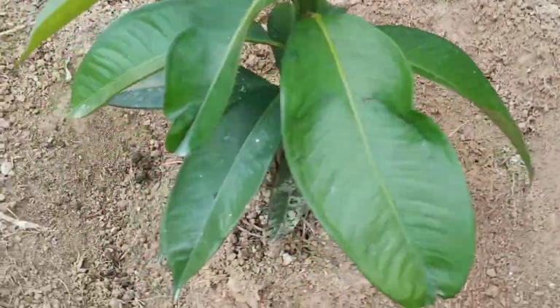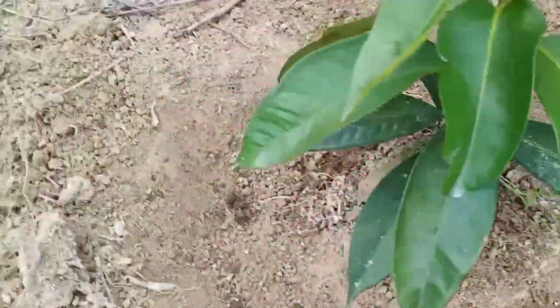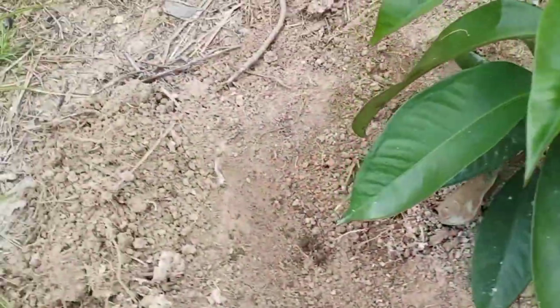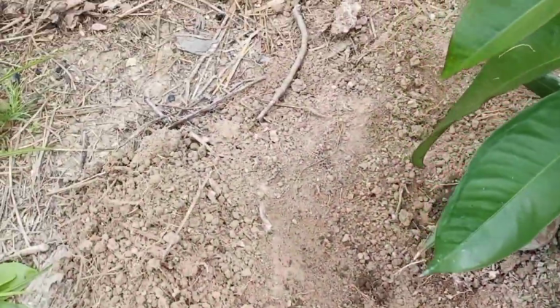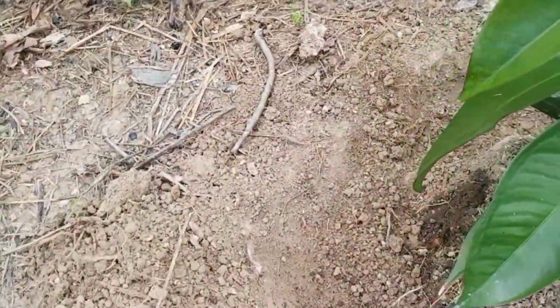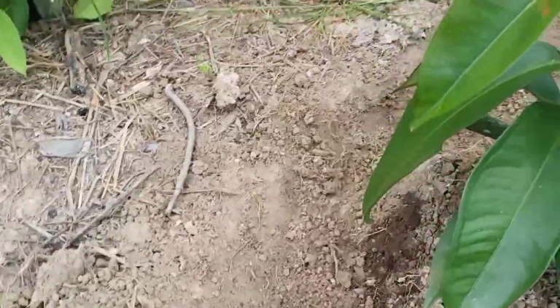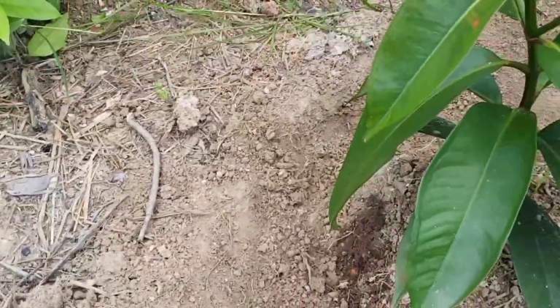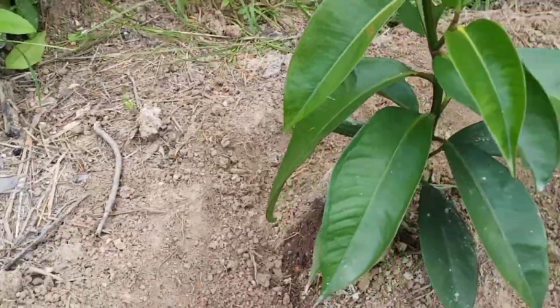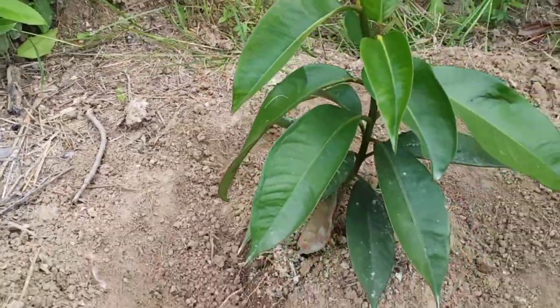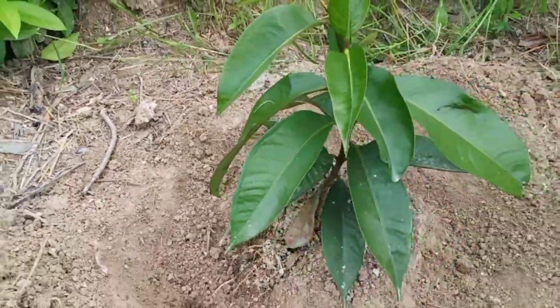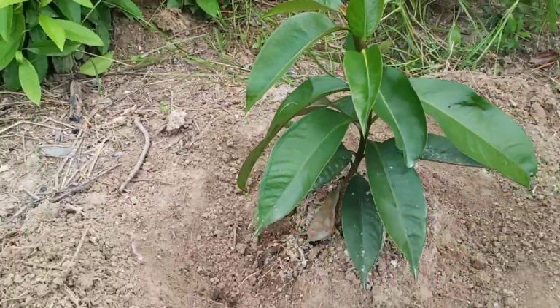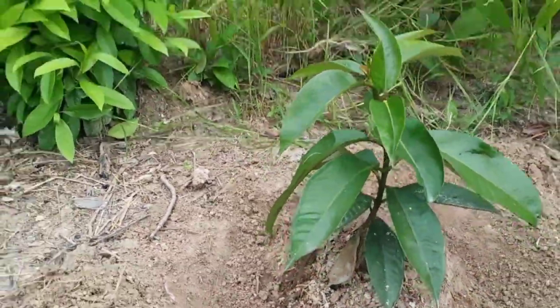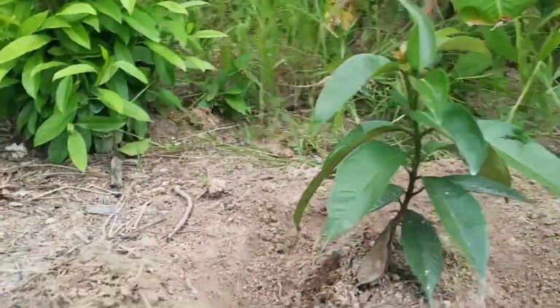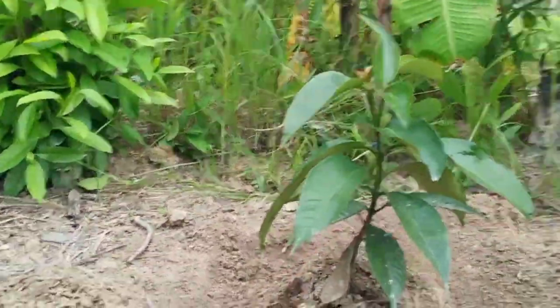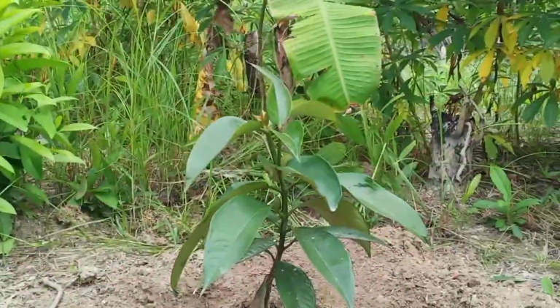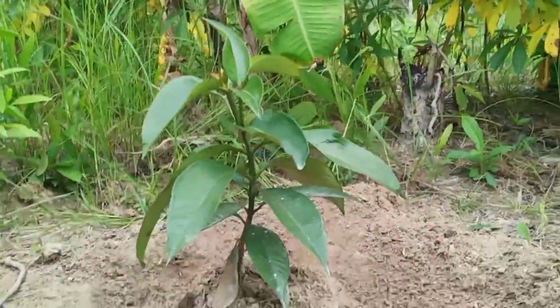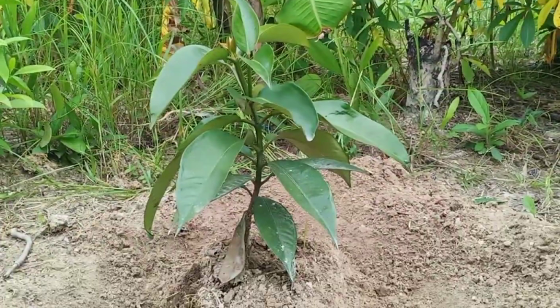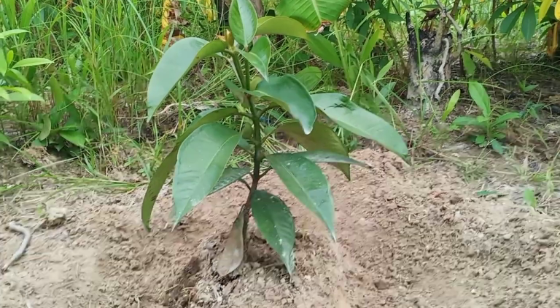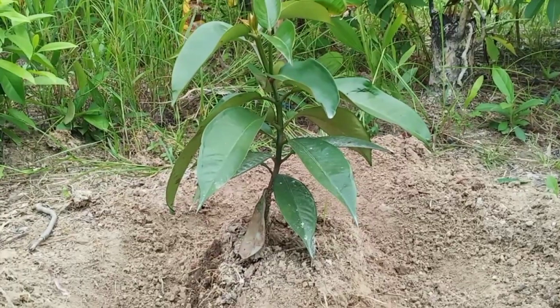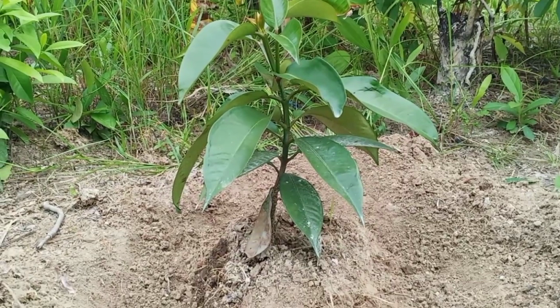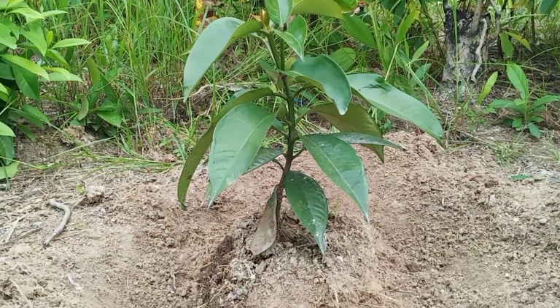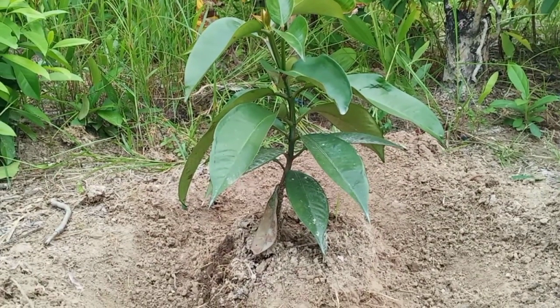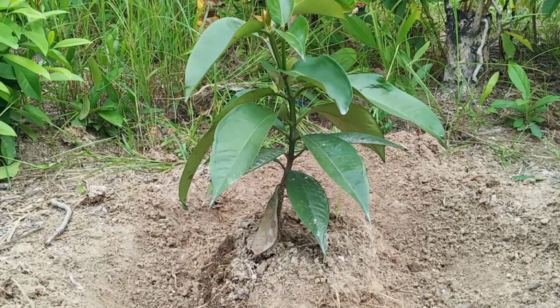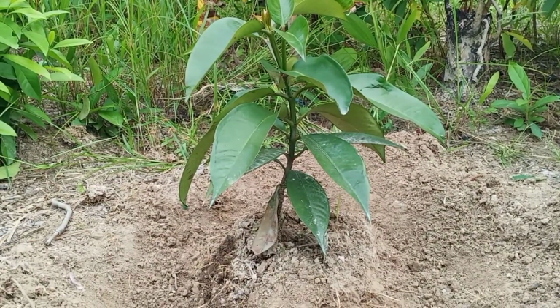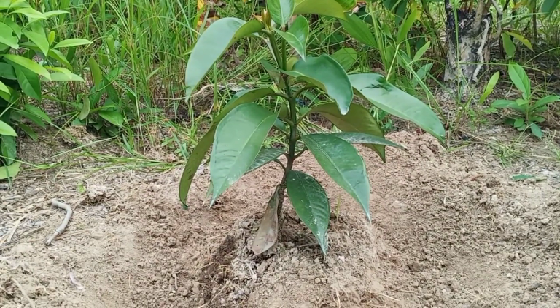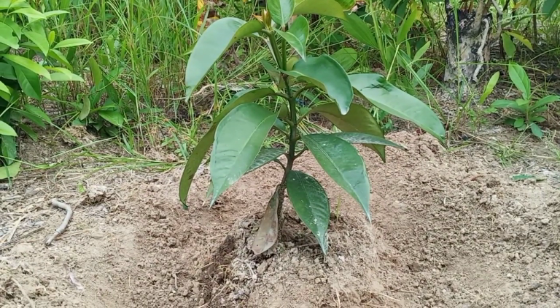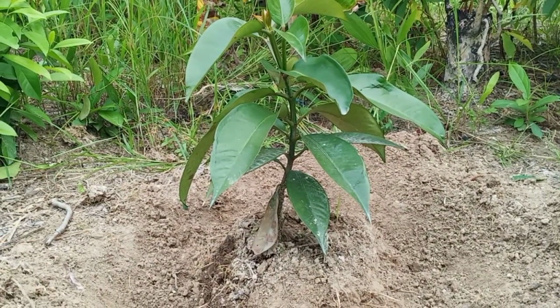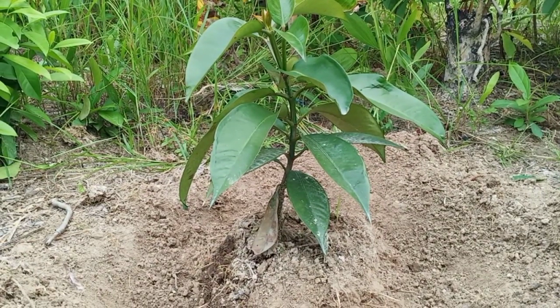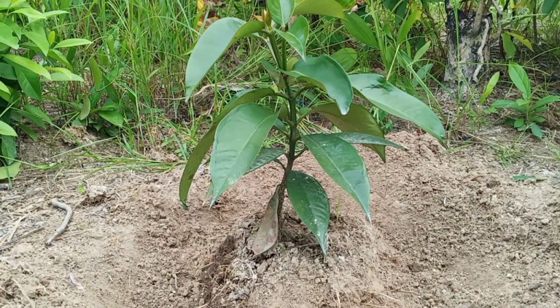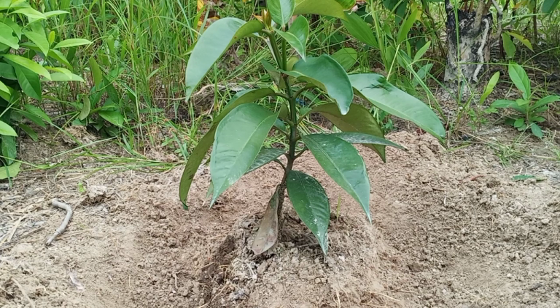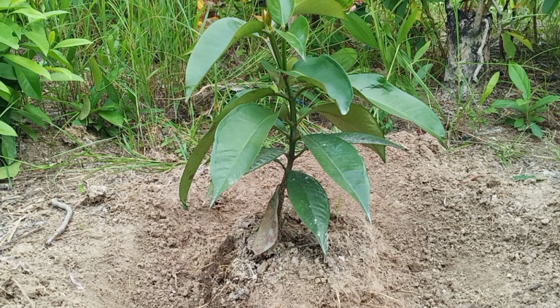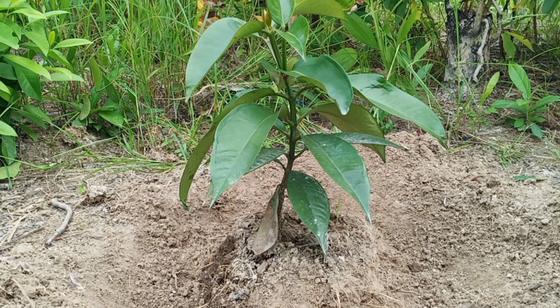Natin ilalagay yung itong abuno natin. Dalawang pong pinaghalo ko po - ilahalo ko po siya yung ito pong organic fertilizer at ito pong 1414.